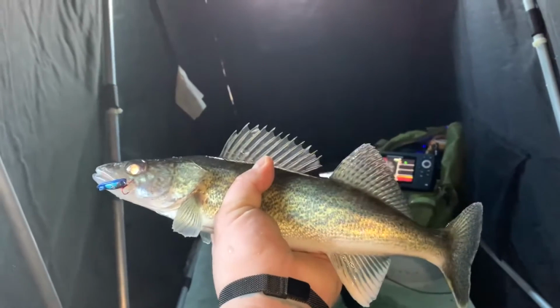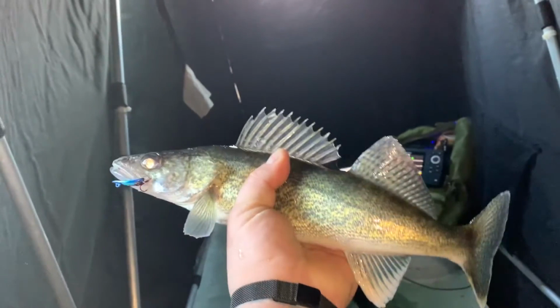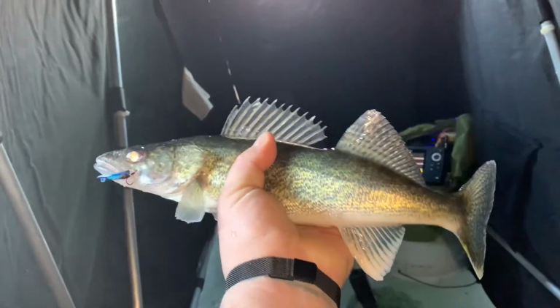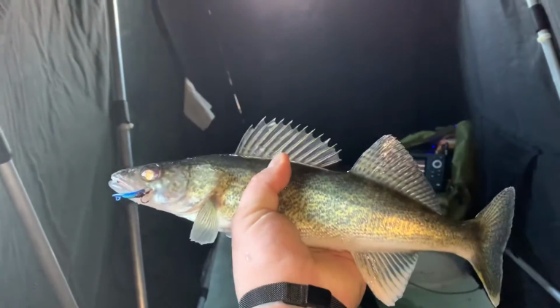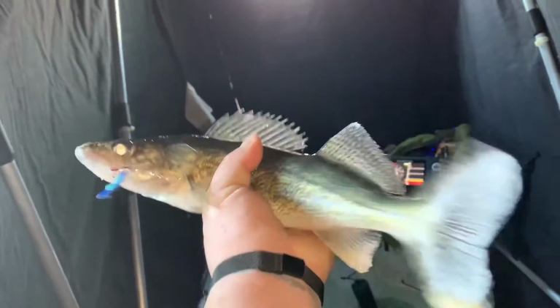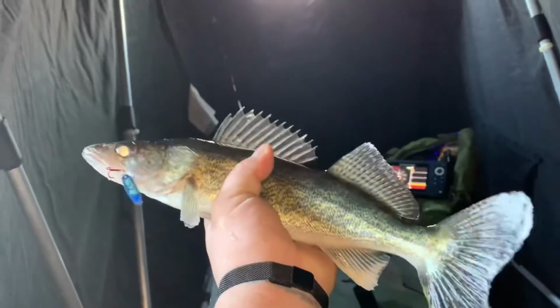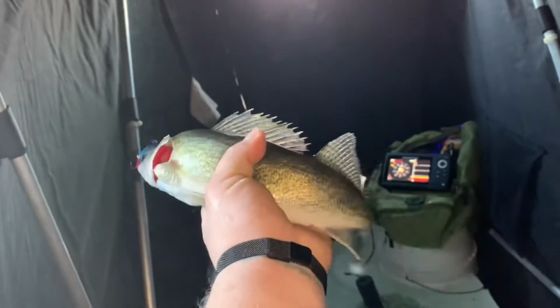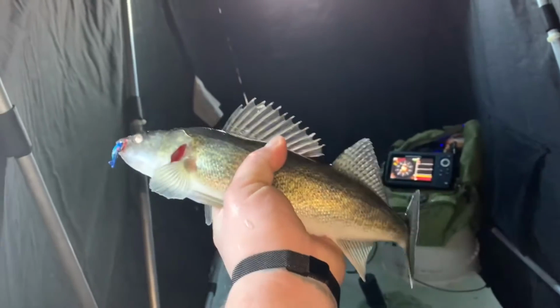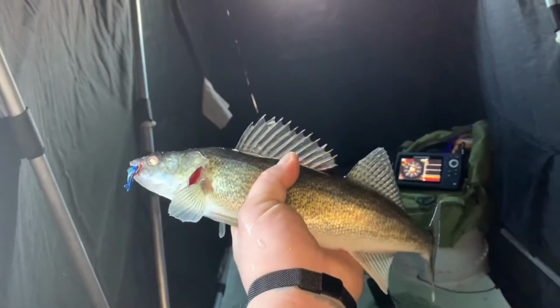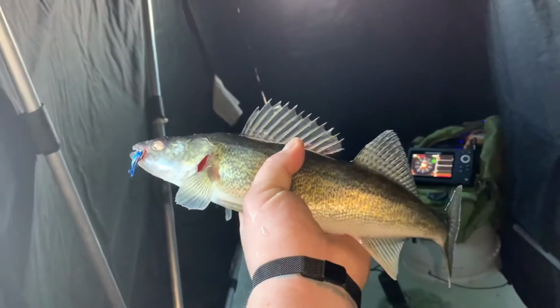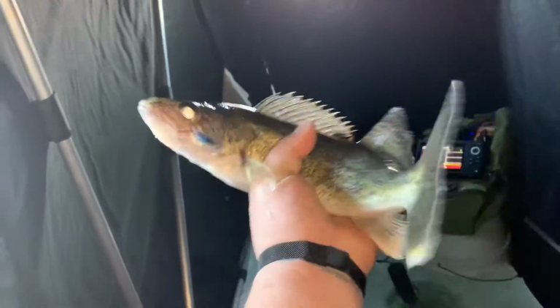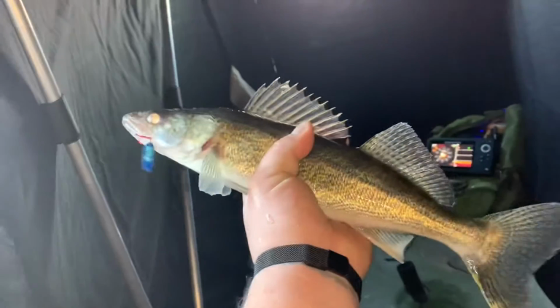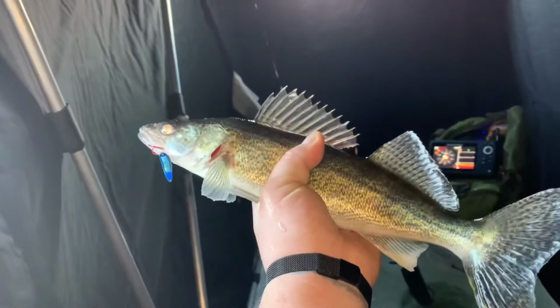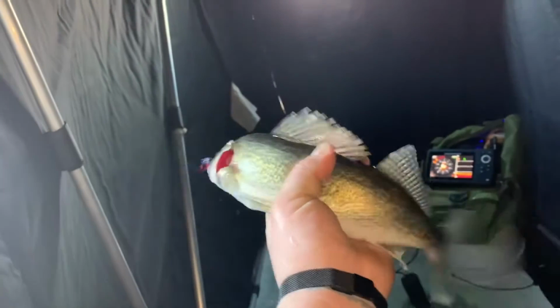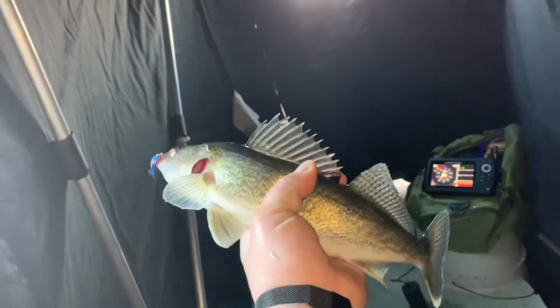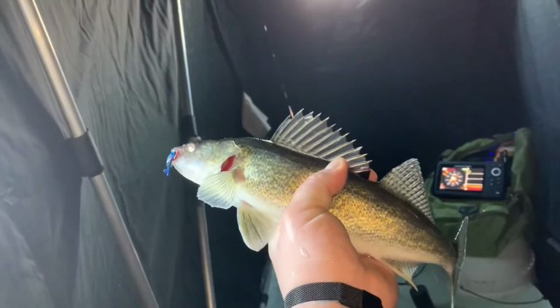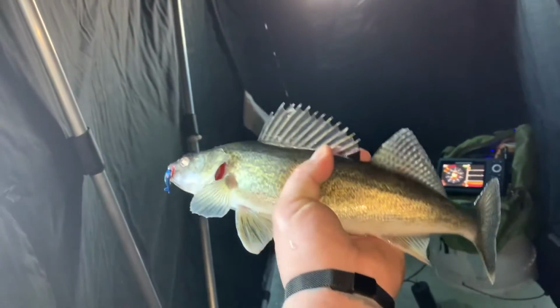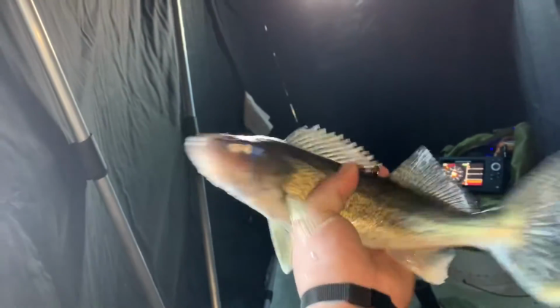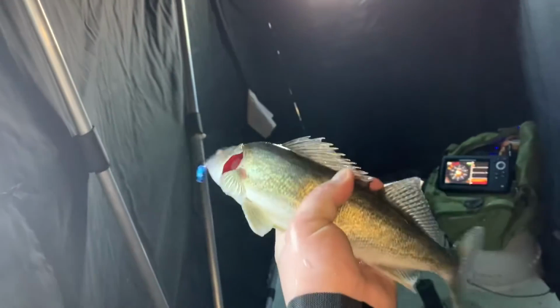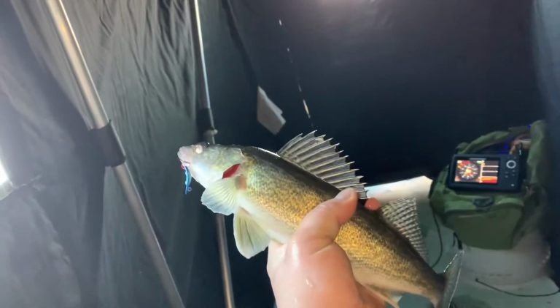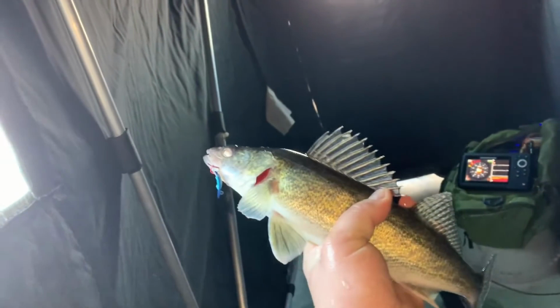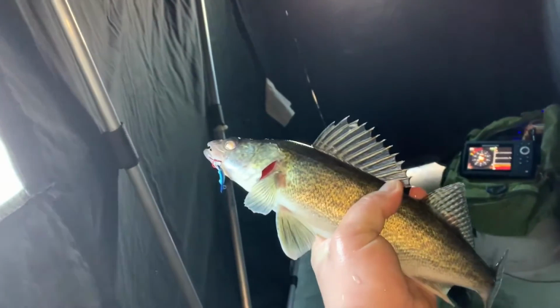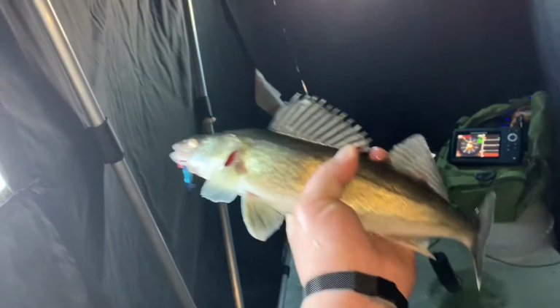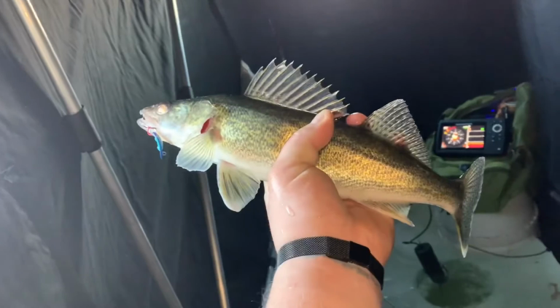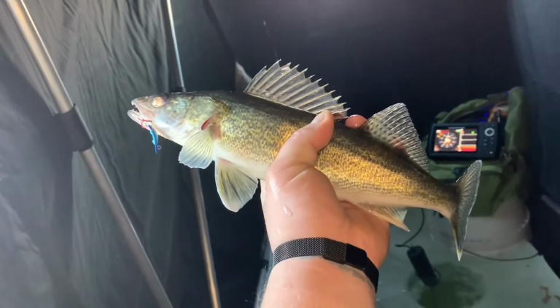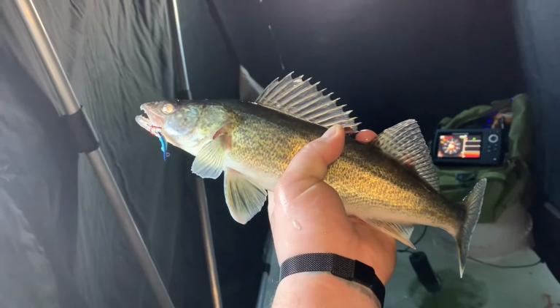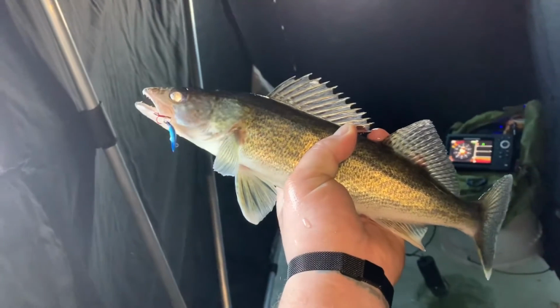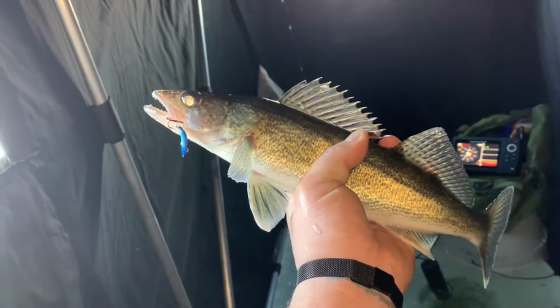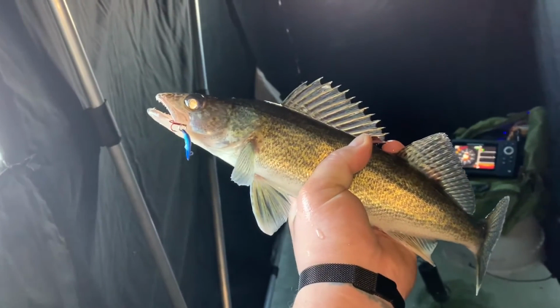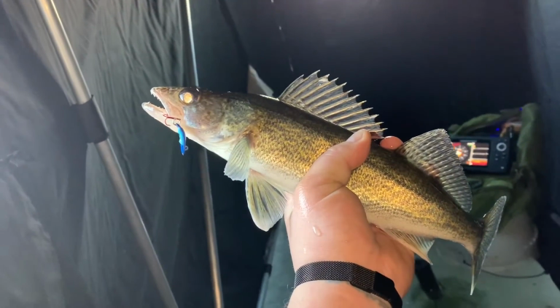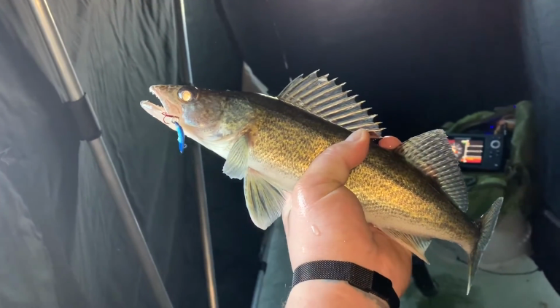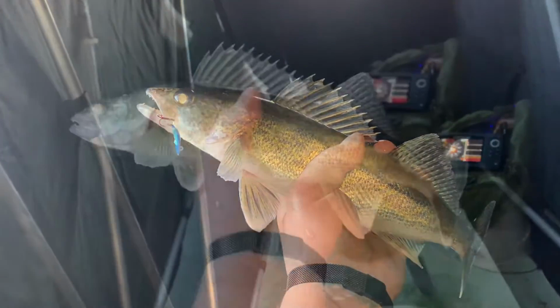First time setting up the shack here. Similar result to the other time we were out here — got another nice little eater walleye. We are going to keep them tonight. Cut them on a spoon and a minnow head. We'll get the hook out of them and get them in the bag for later.